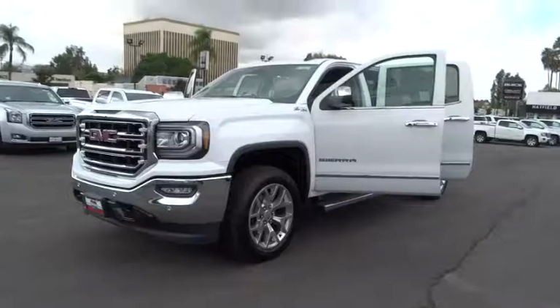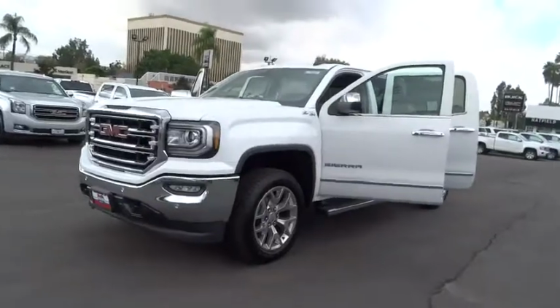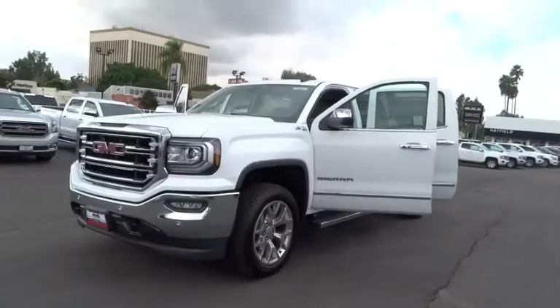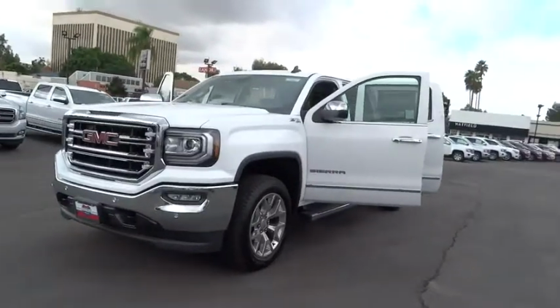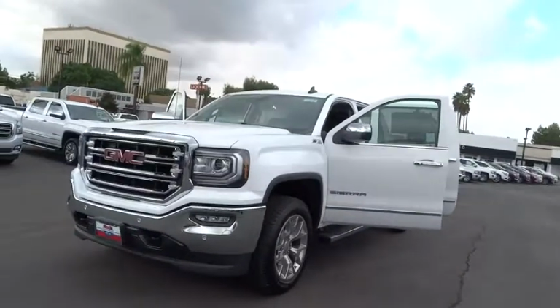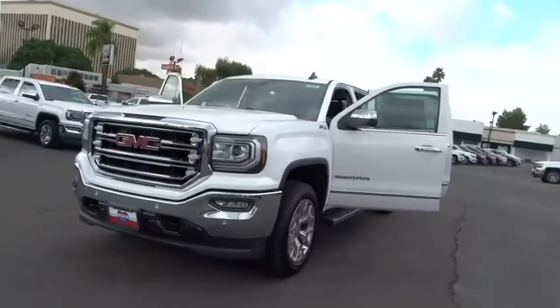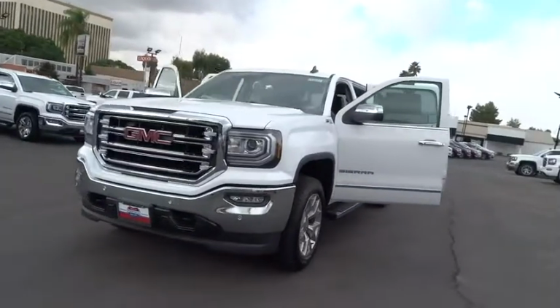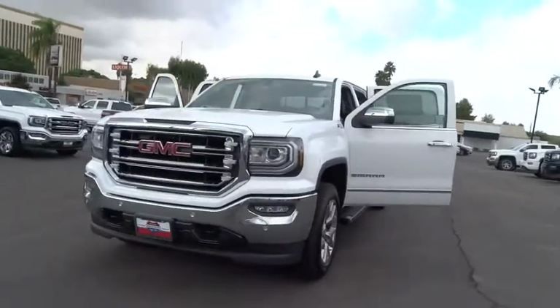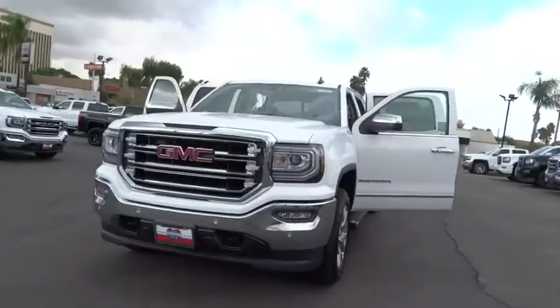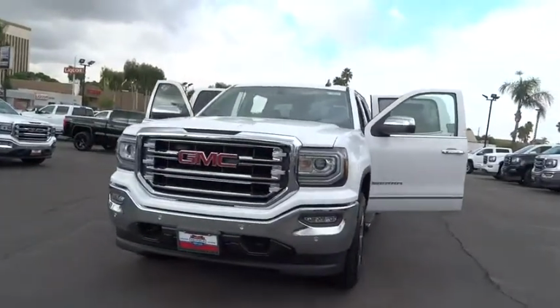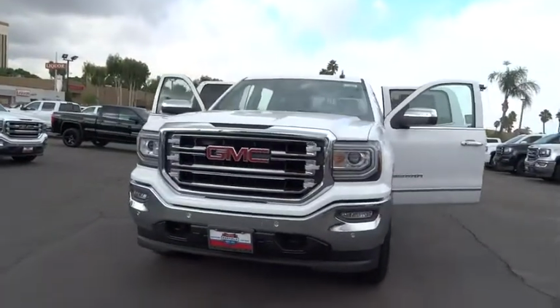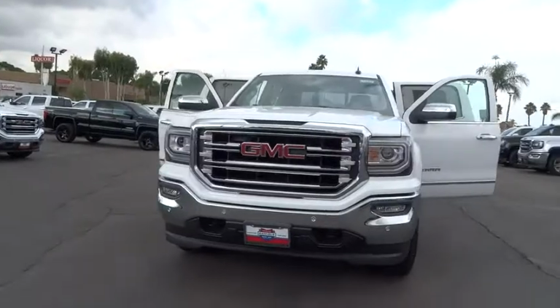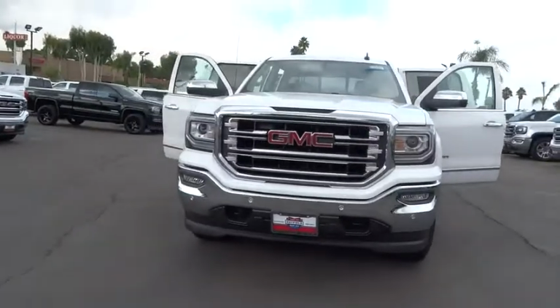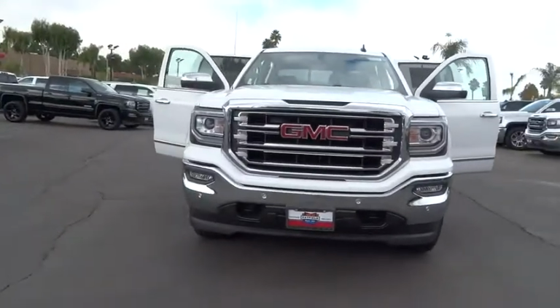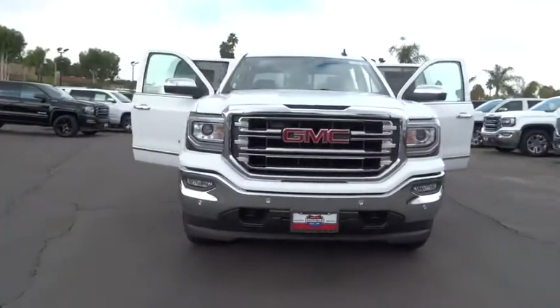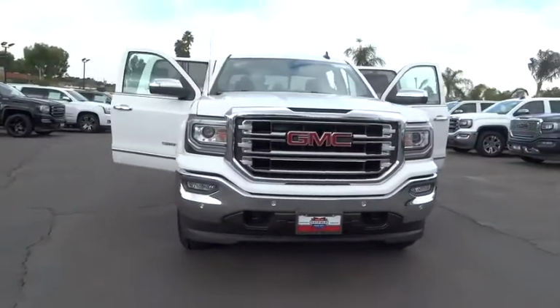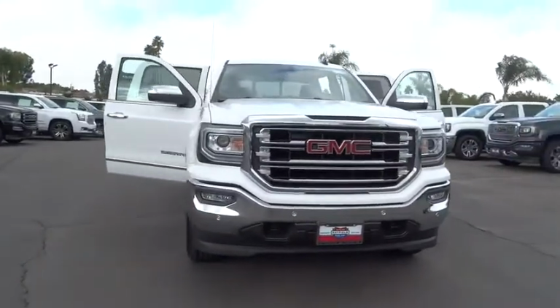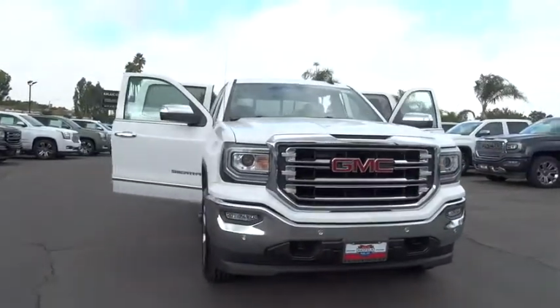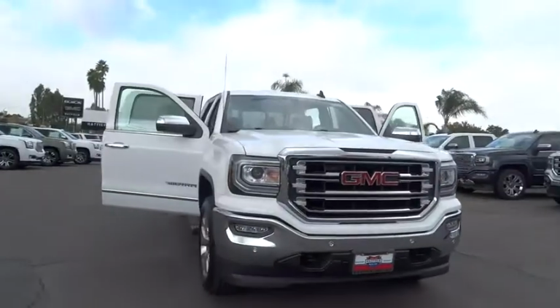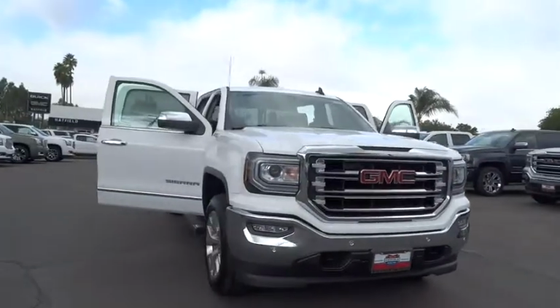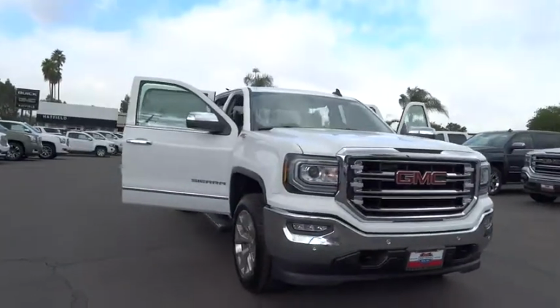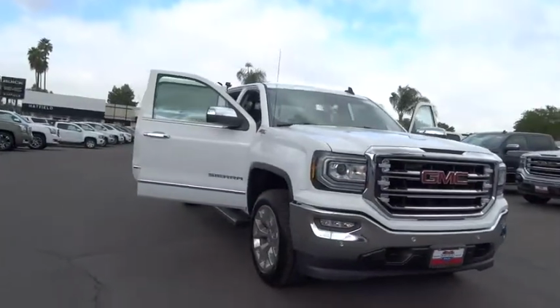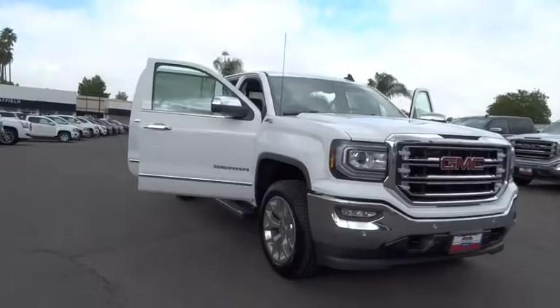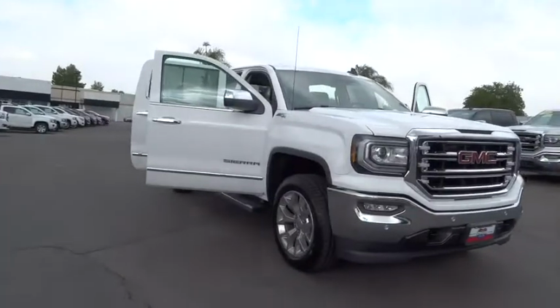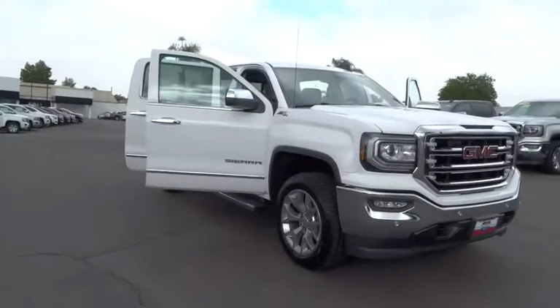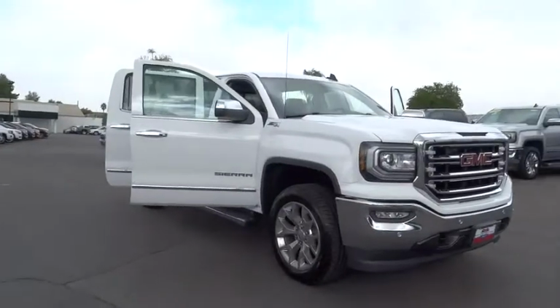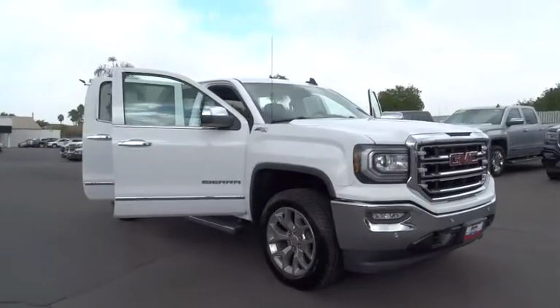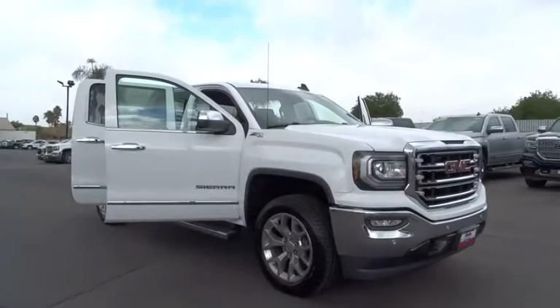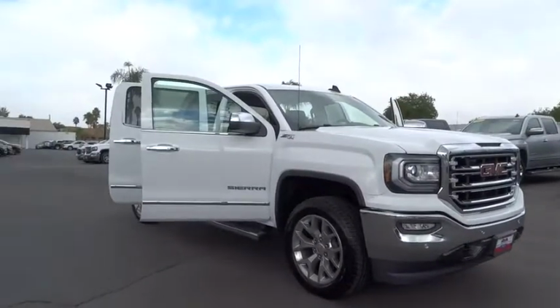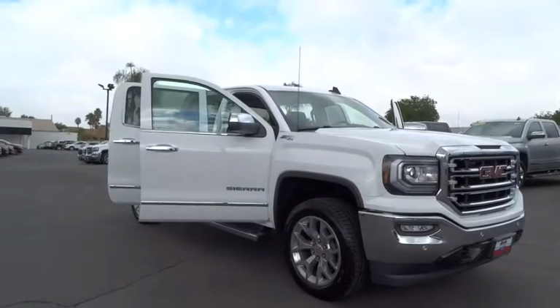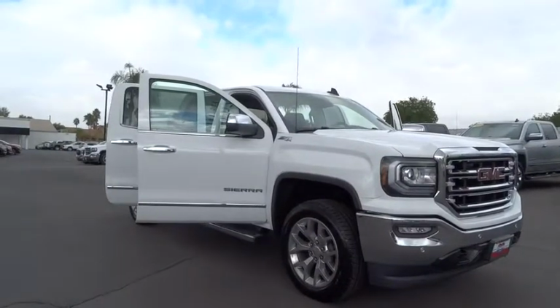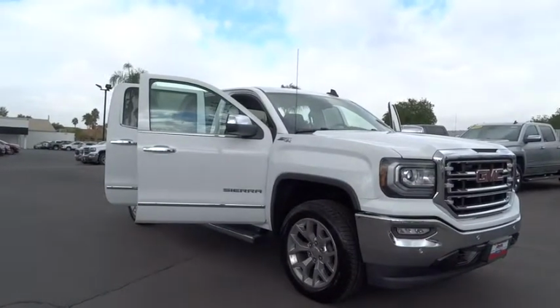The 2018 Sierra 1500. The Sierra 1500 offers a five-star frontal and side crash test rating, and a combination of mechanics and aerodynamics that give it better conventional V8 fuel economy than any competitor.